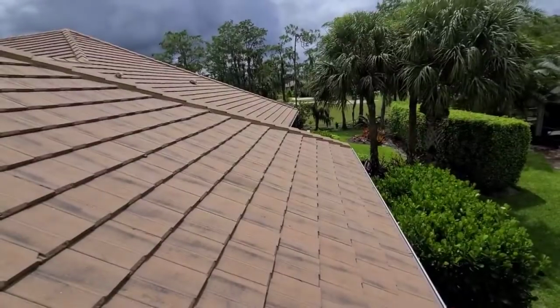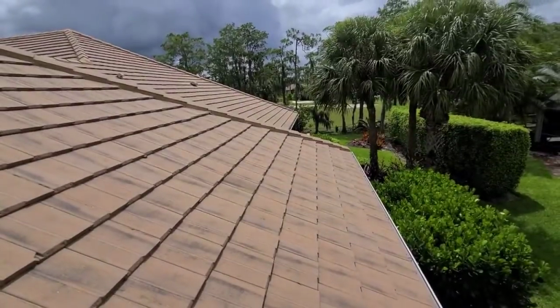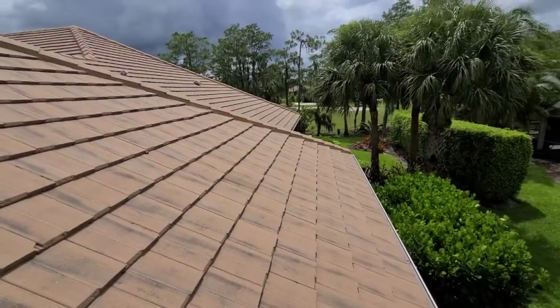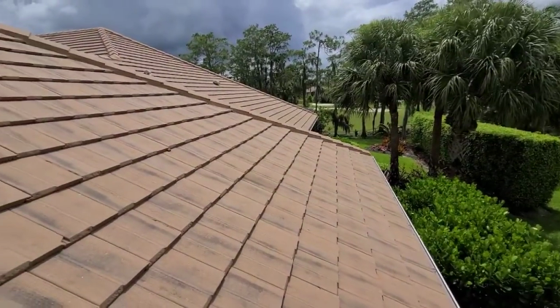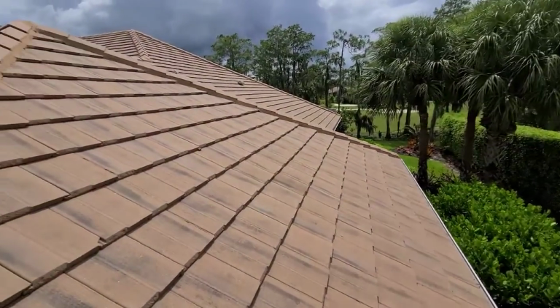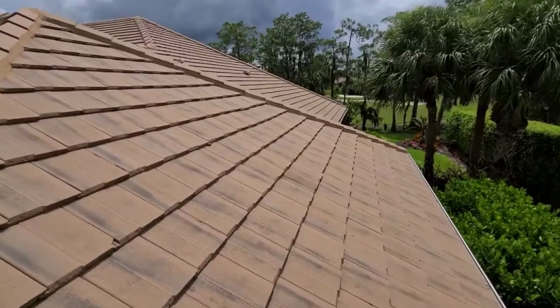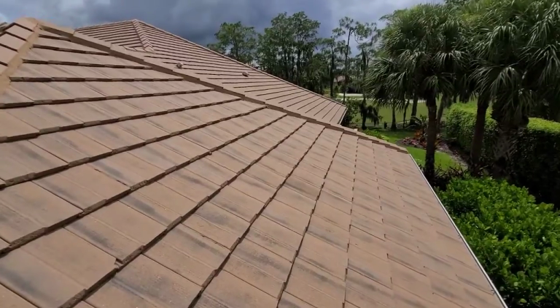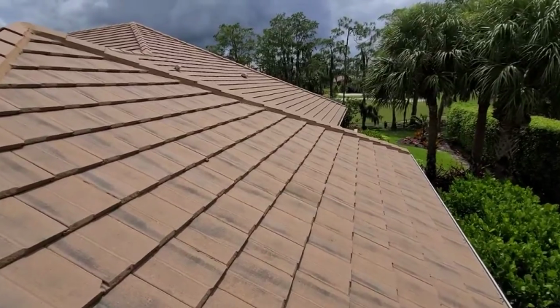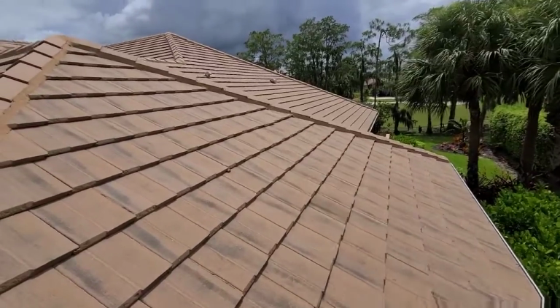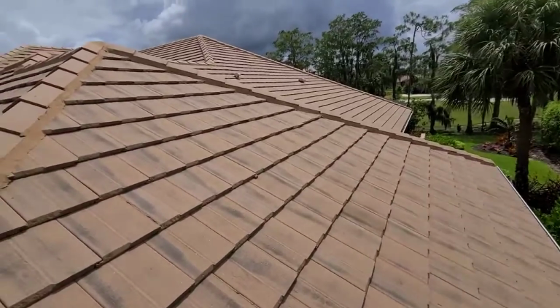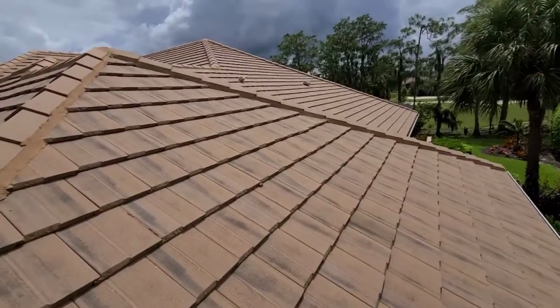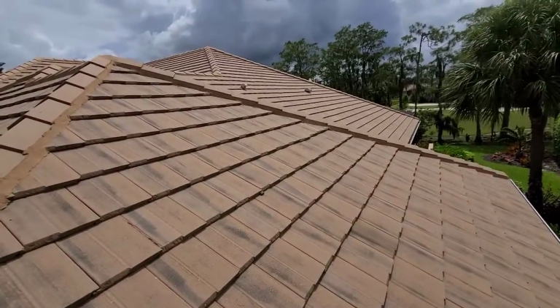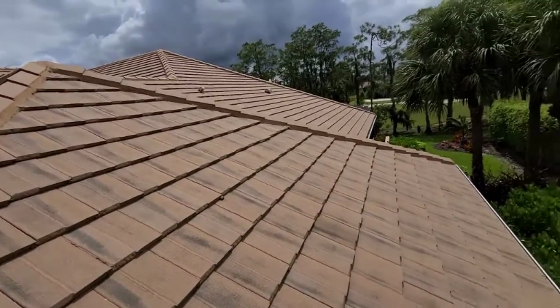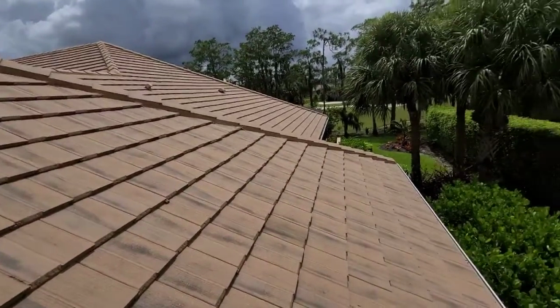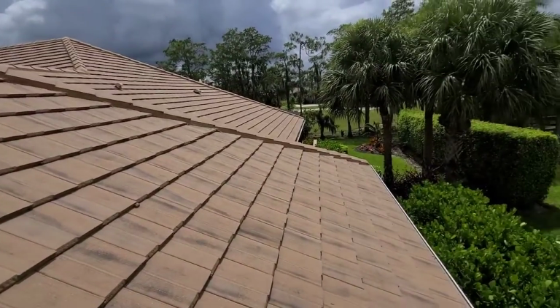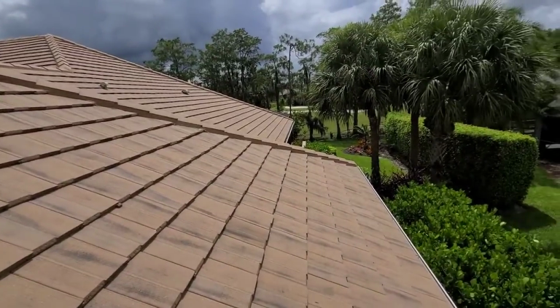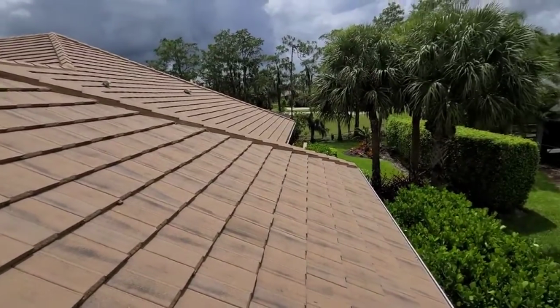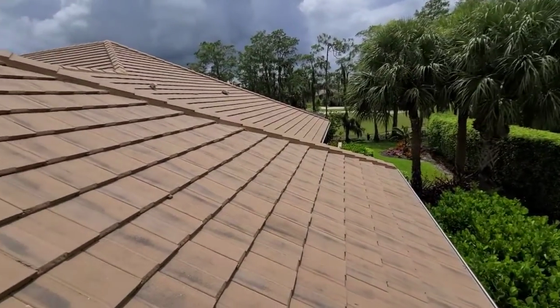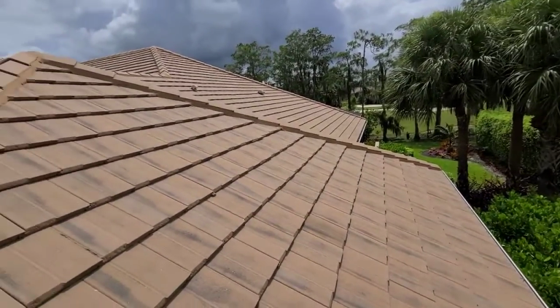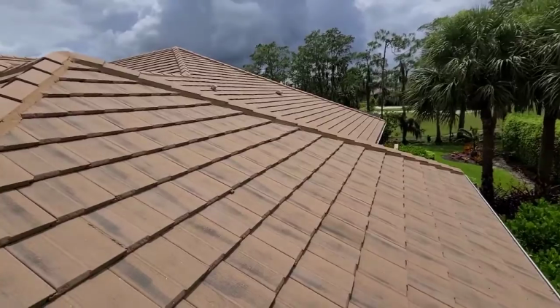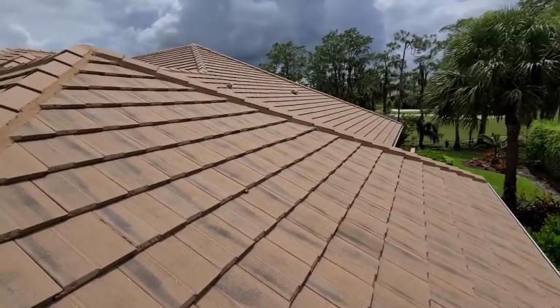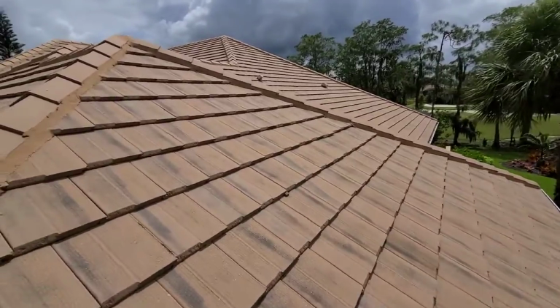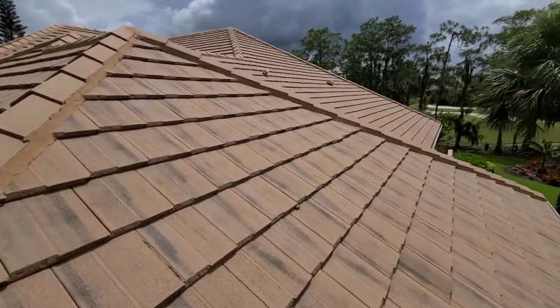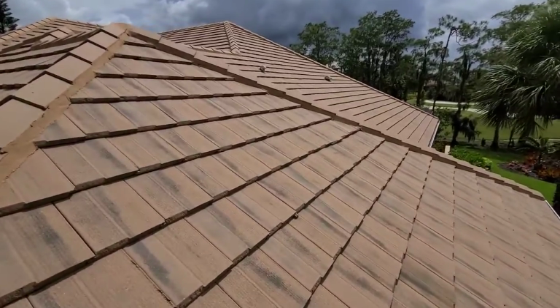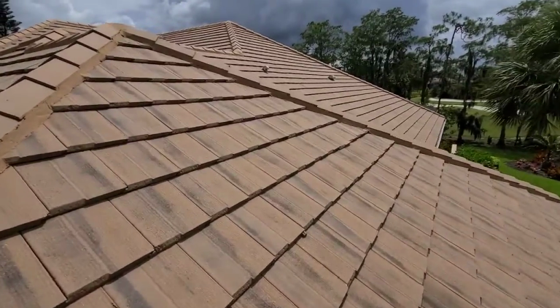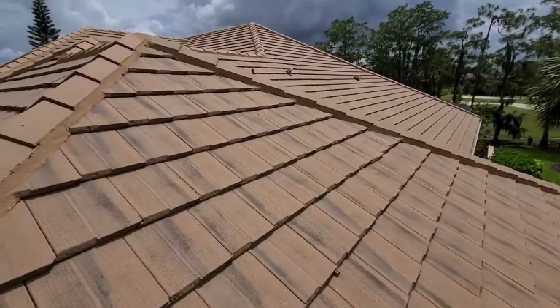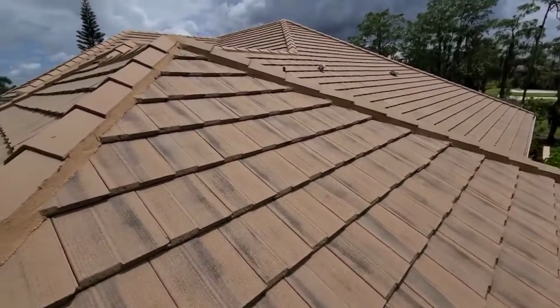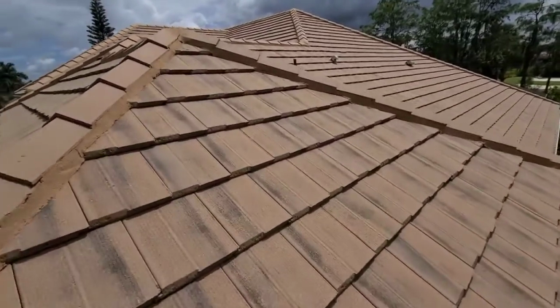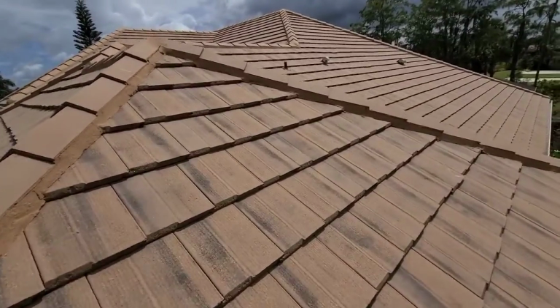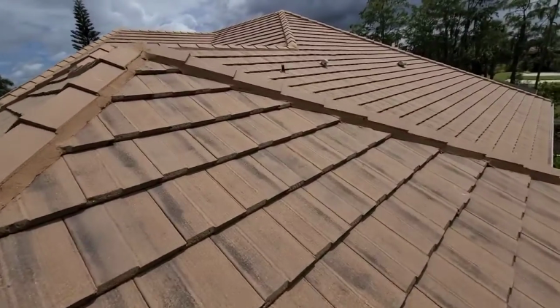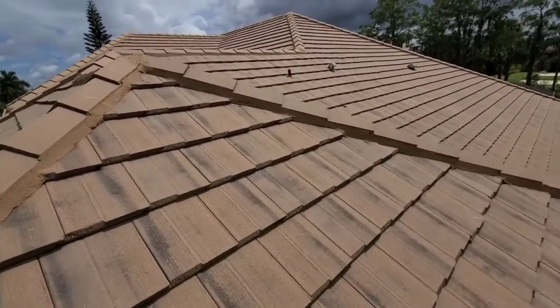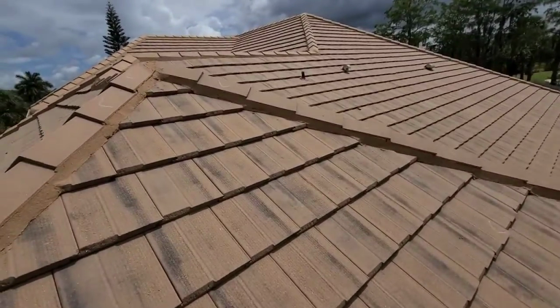This is Brock with Boss Roofing Experts. Today is Thursday, June 18th, inspecting this concrete tile roof for Ms. Dickman. I'm just going to take you for a quick walk through and show you some of the things I found on my inspection.